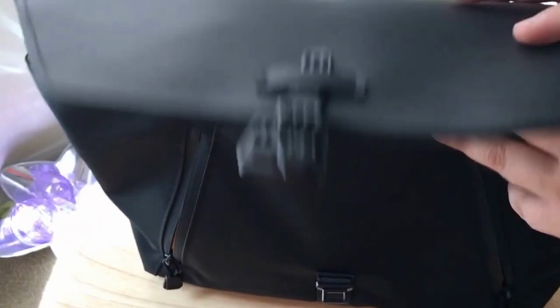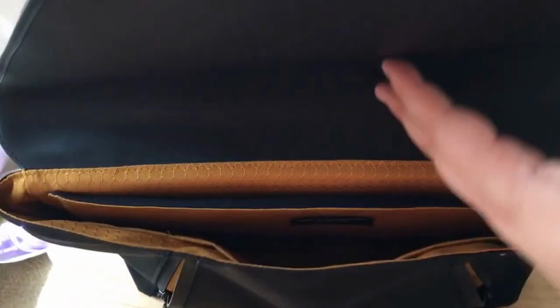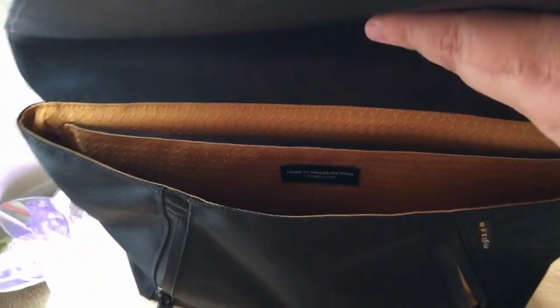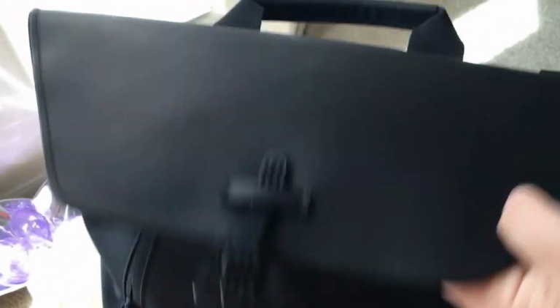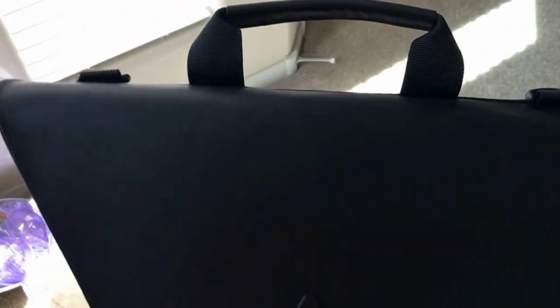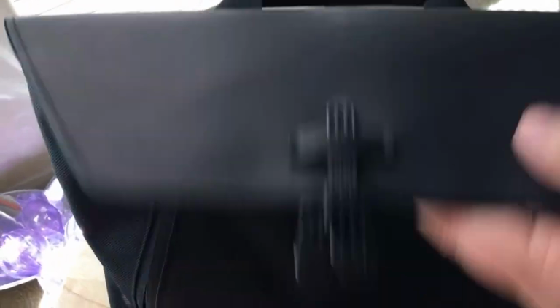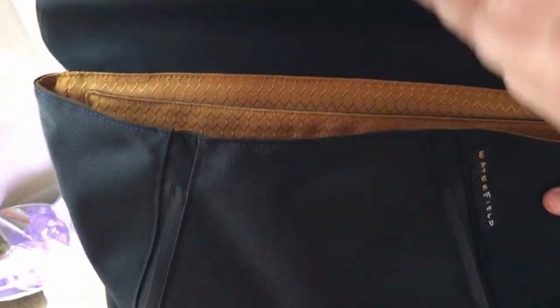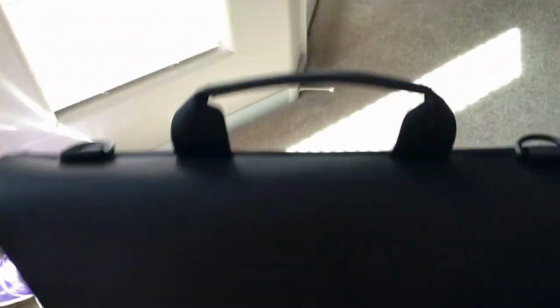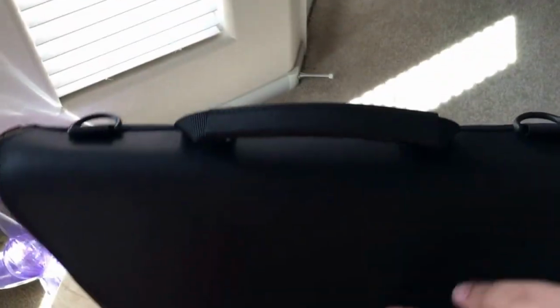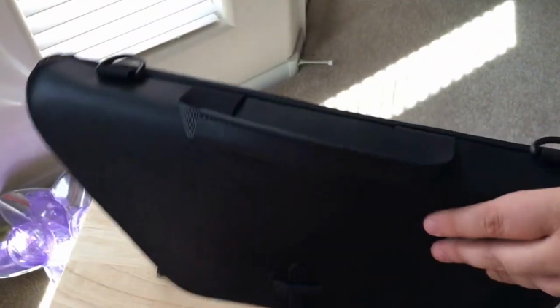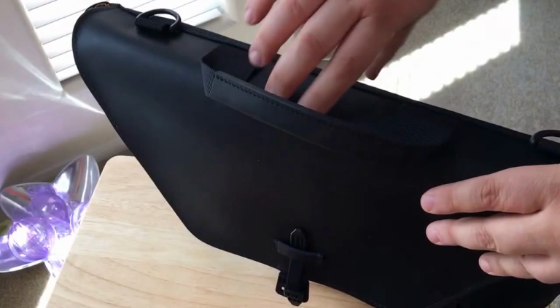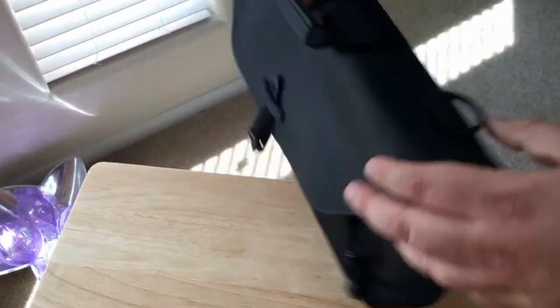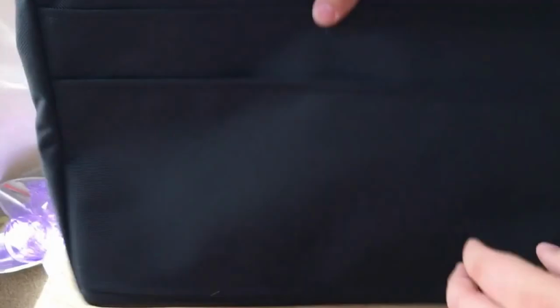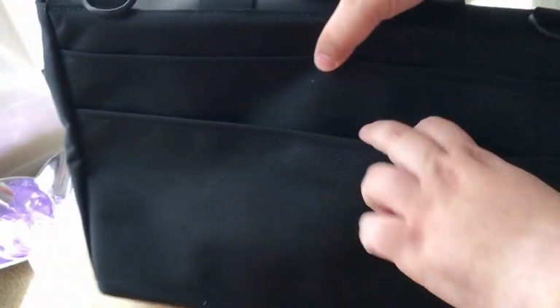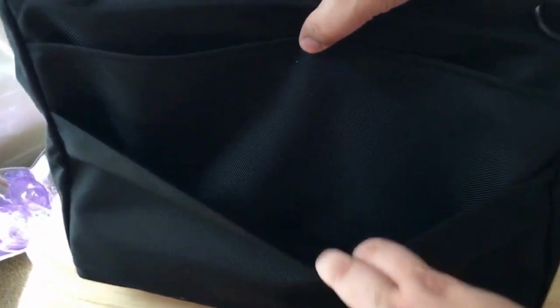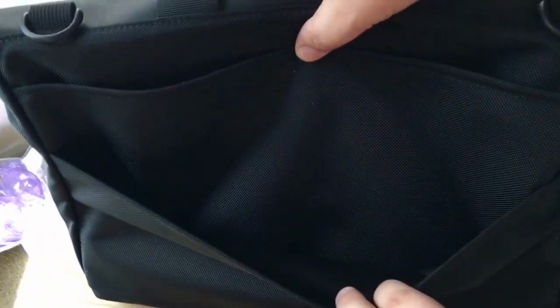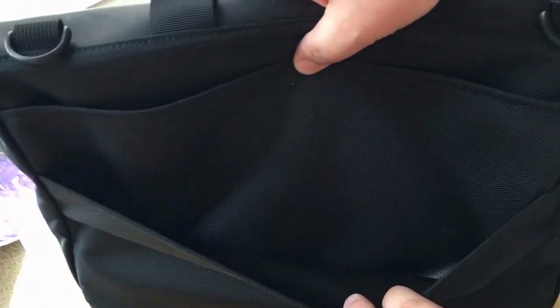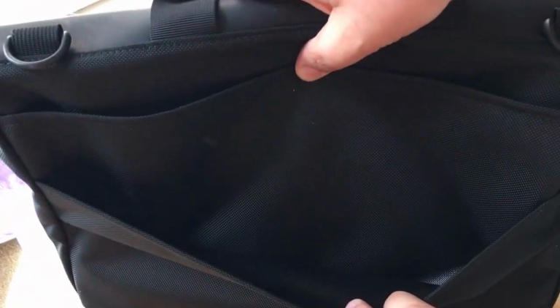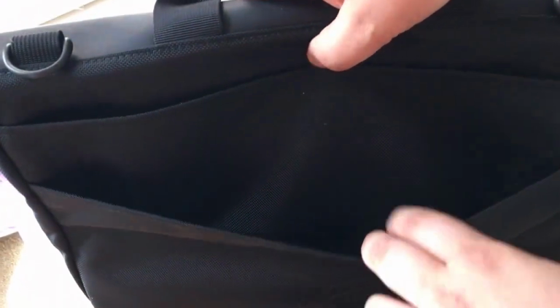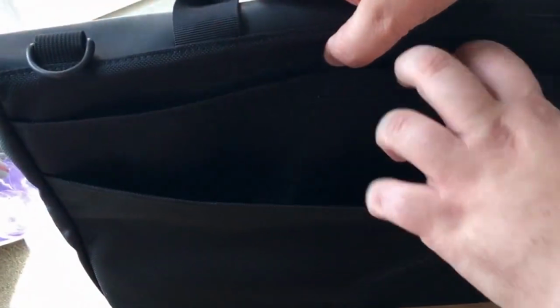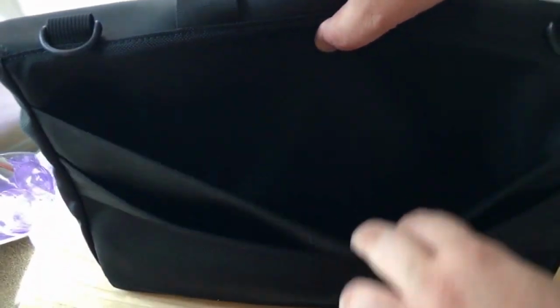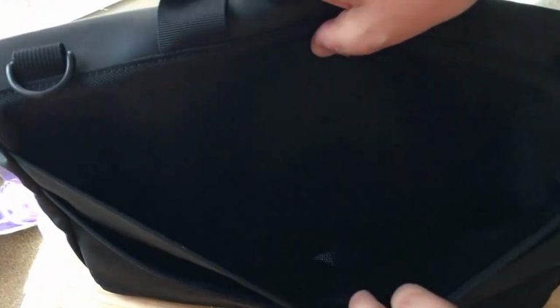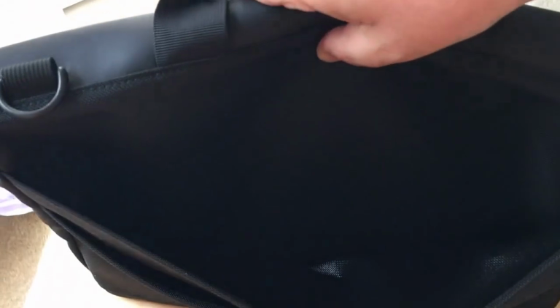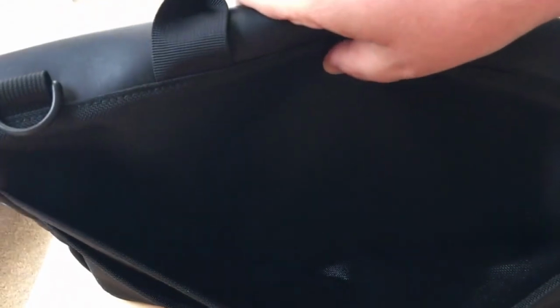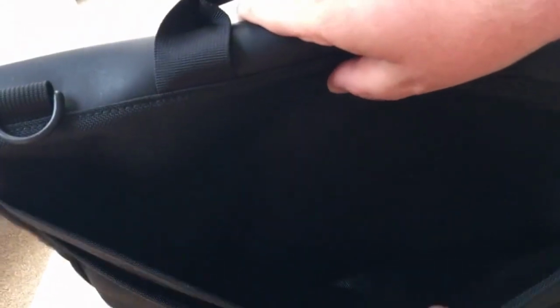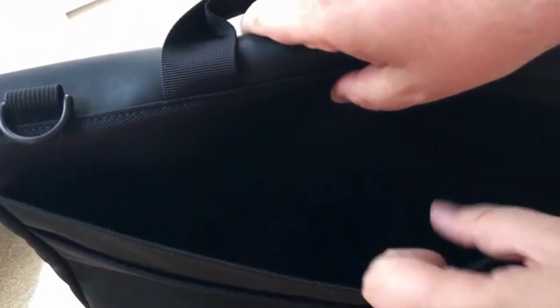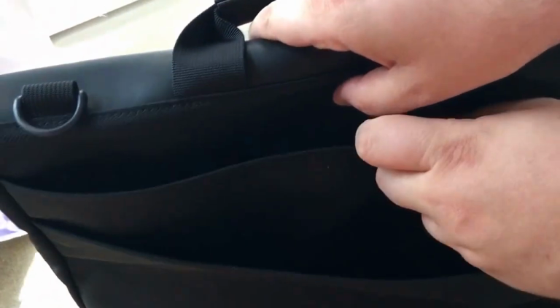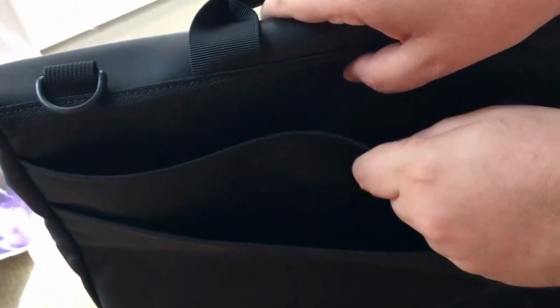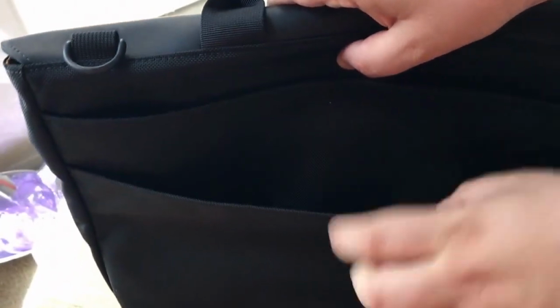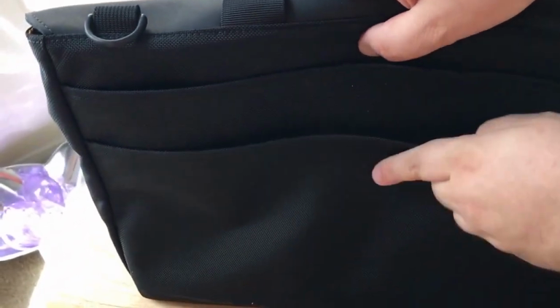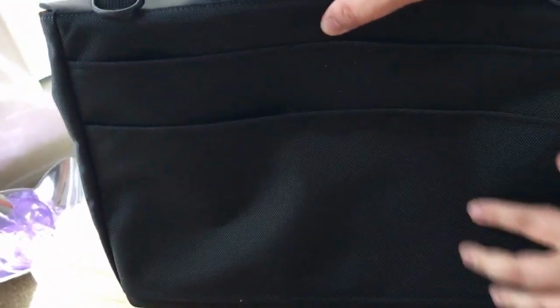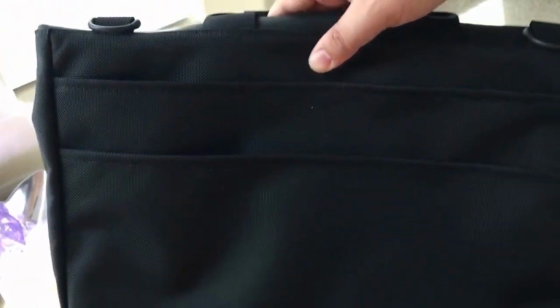It's padded and lined softly, so you can put it in without a case if you'd like. And then this is the black leather top cover. On the back, there are two separate pockets for papers or whatever else you want, and this is the ballistic textile here on the back.